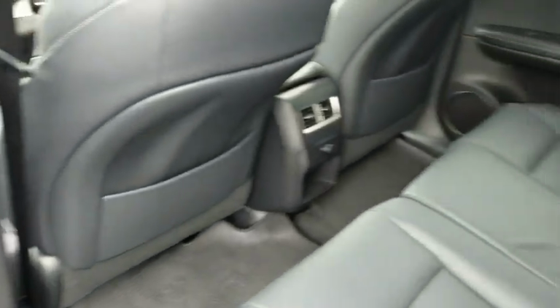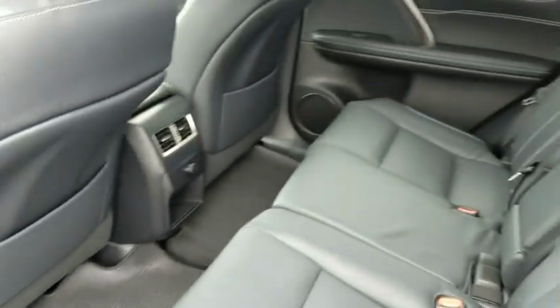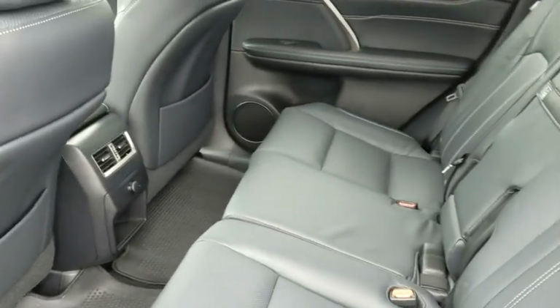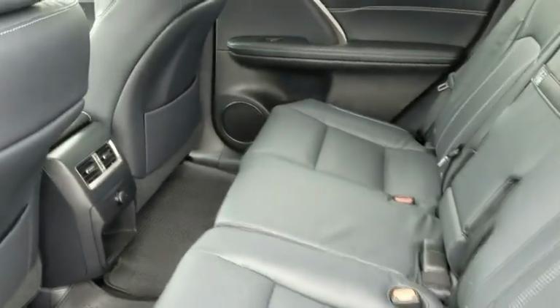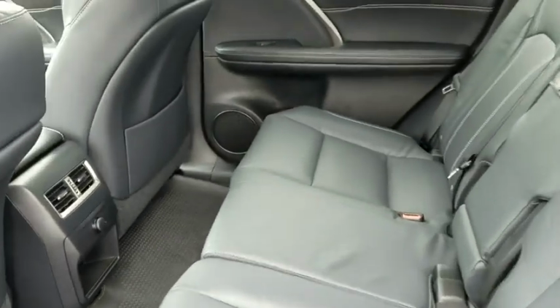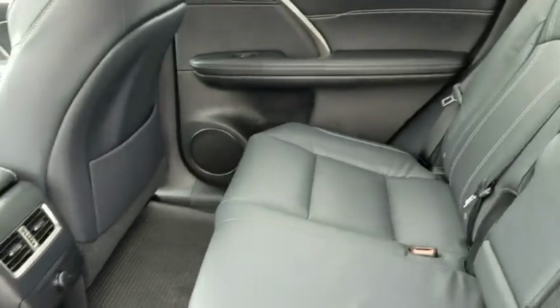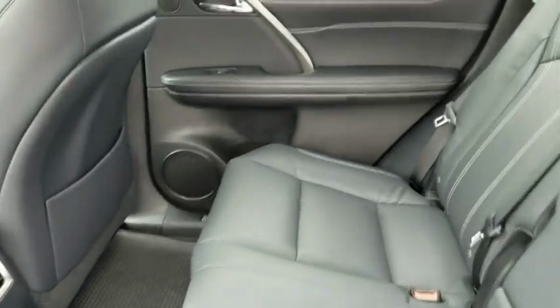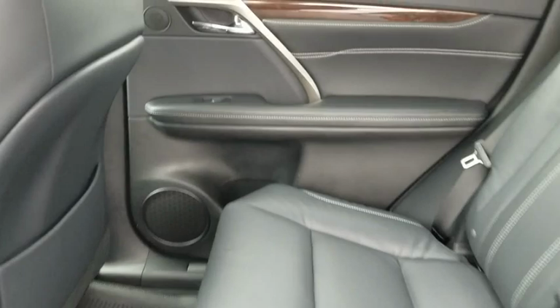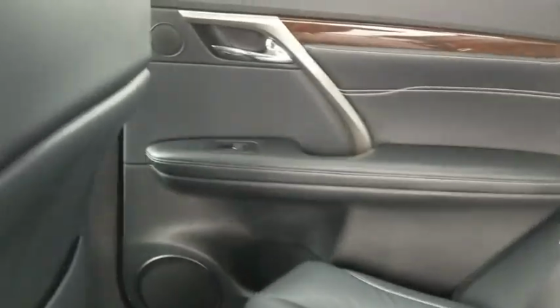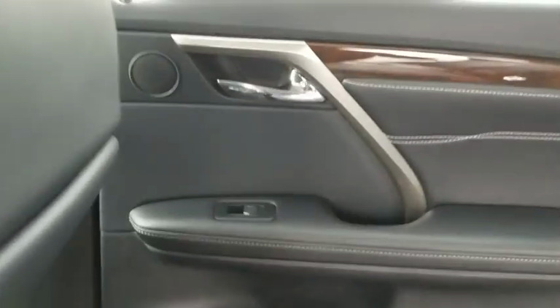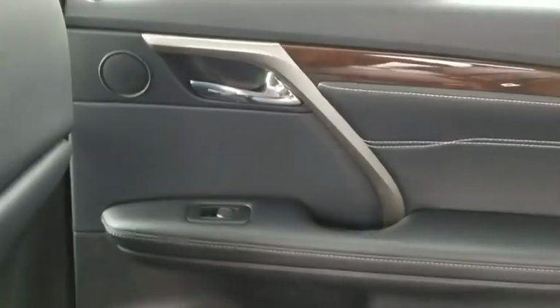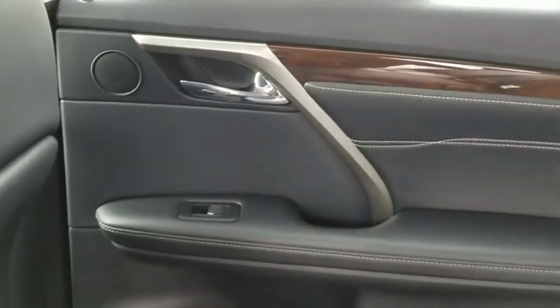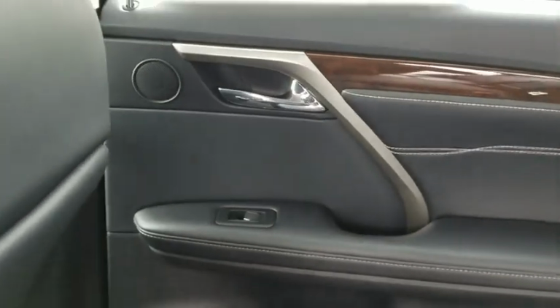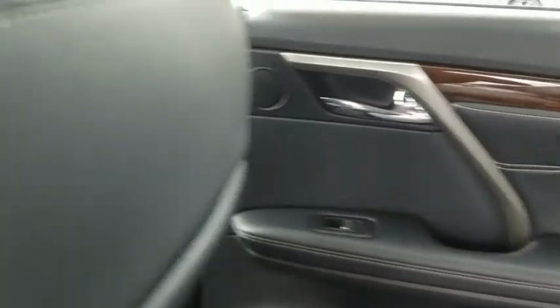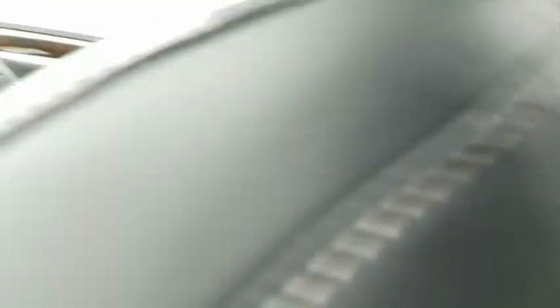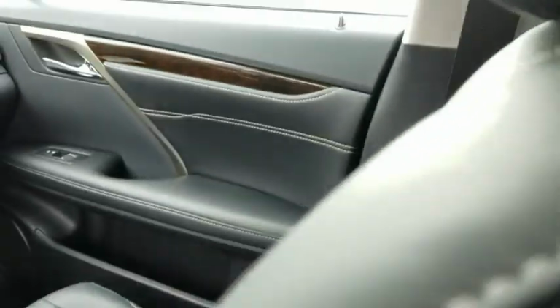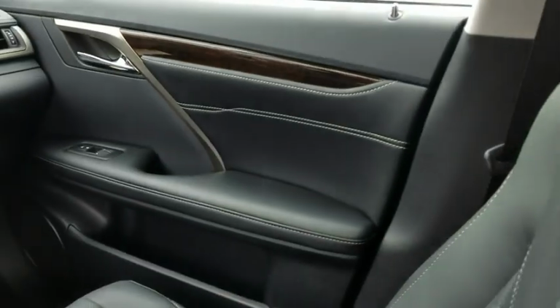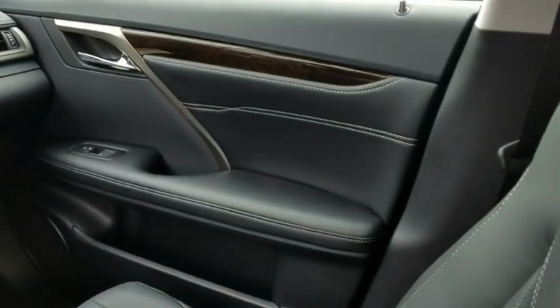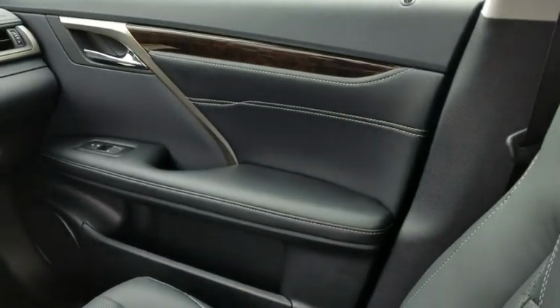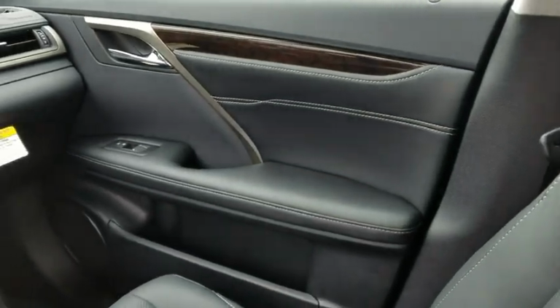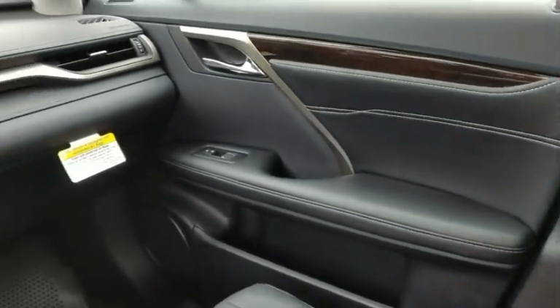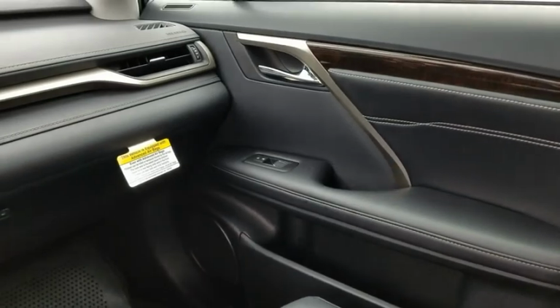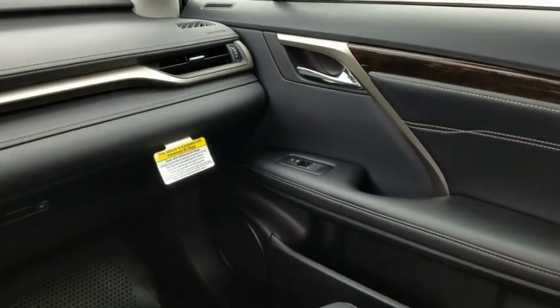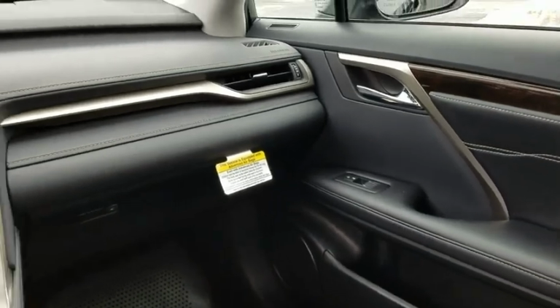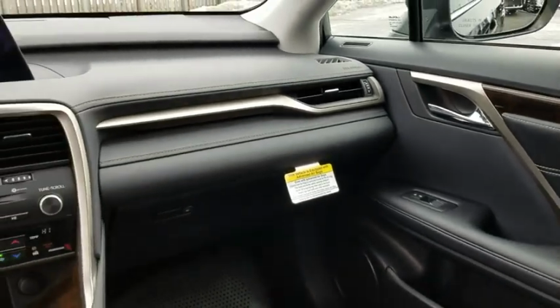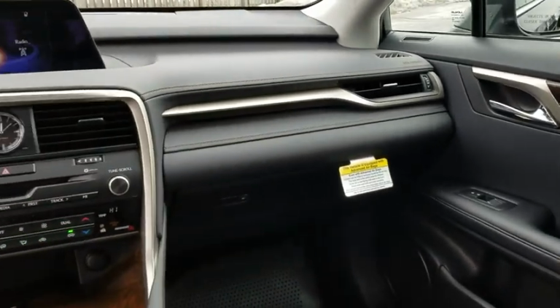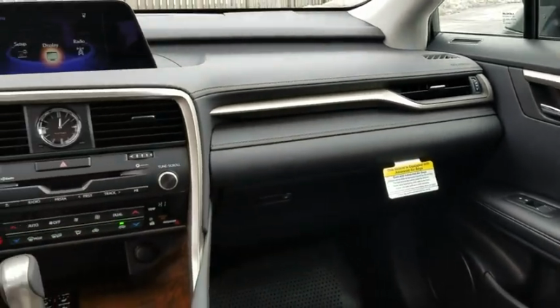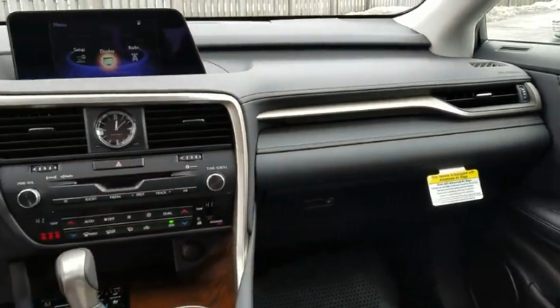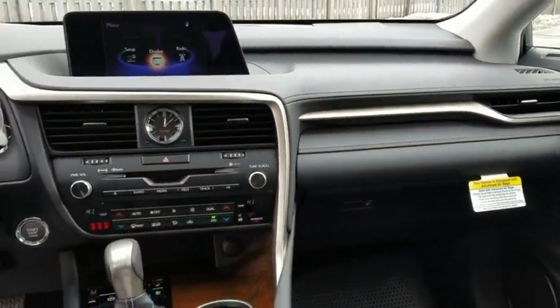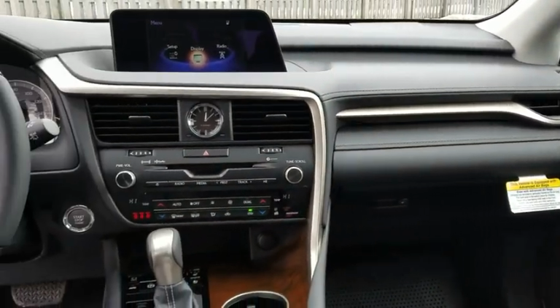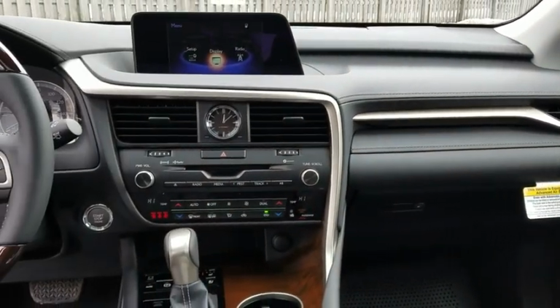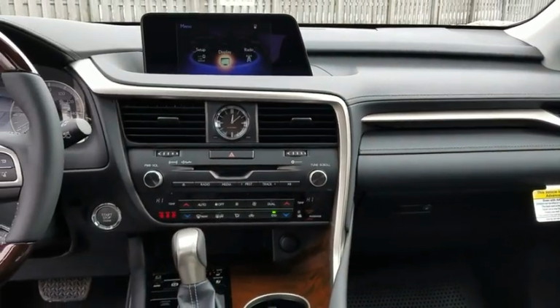Anti-lock braking system, all-wheel drive, Bluetooth, leather wrapped steering wheel, adjustable steering wheel, power steering, aluminum wheels, four-wheel disc brakes, keyless start, floor mats, cruise control.